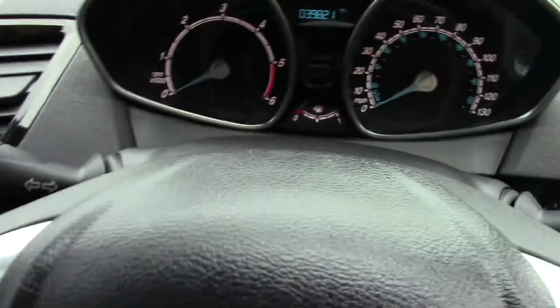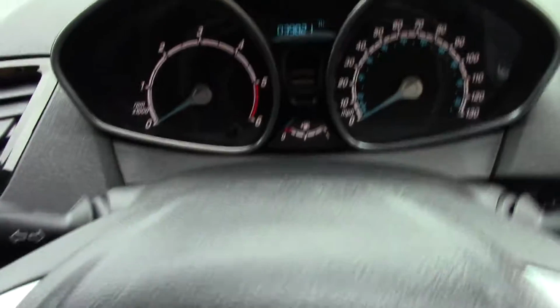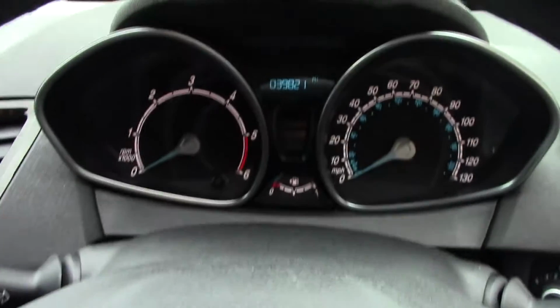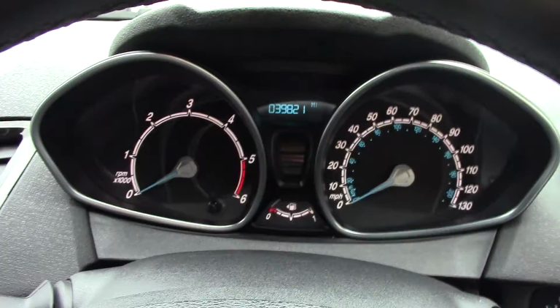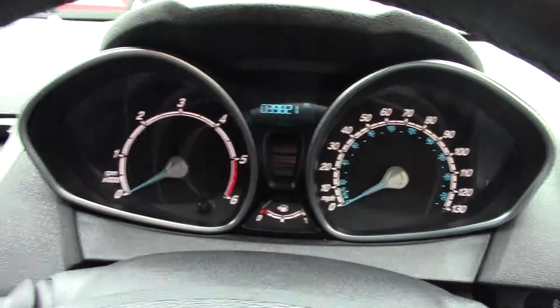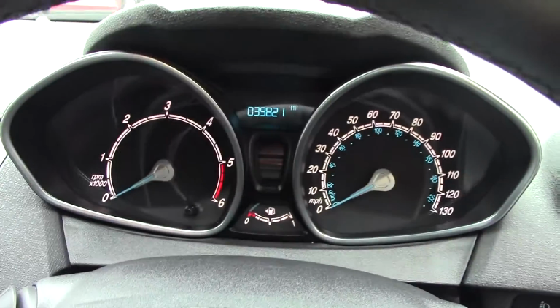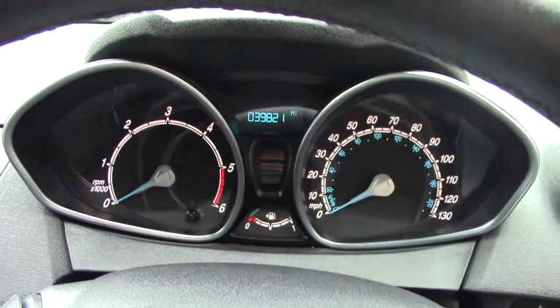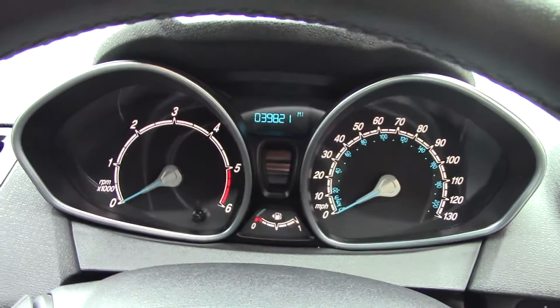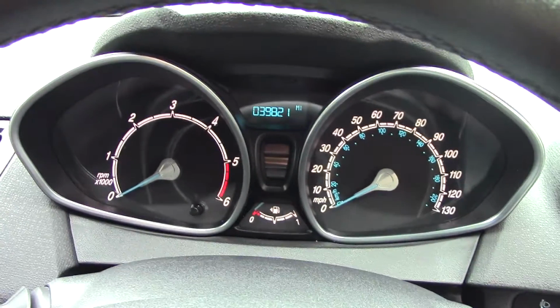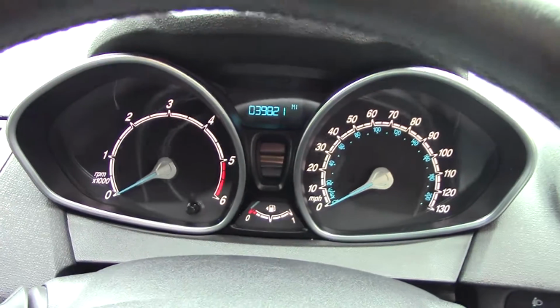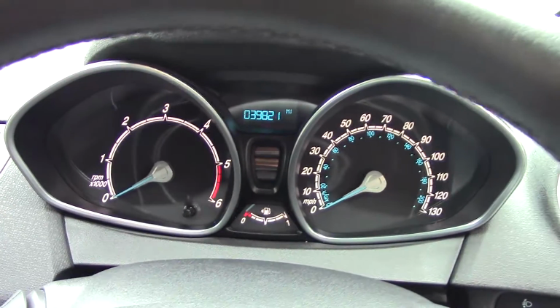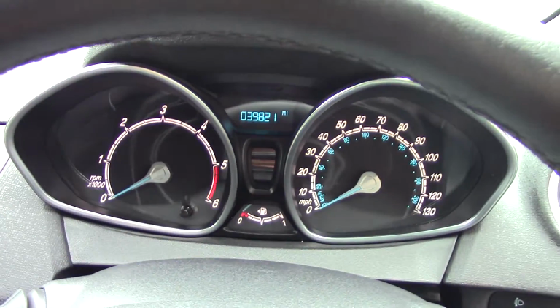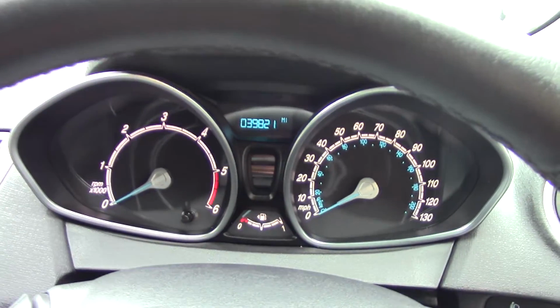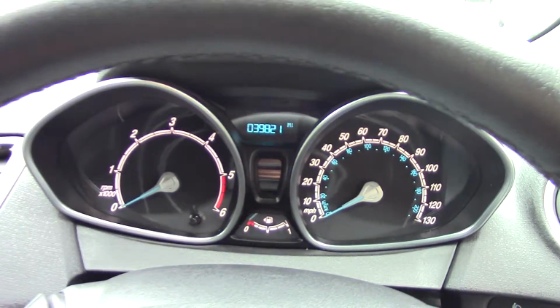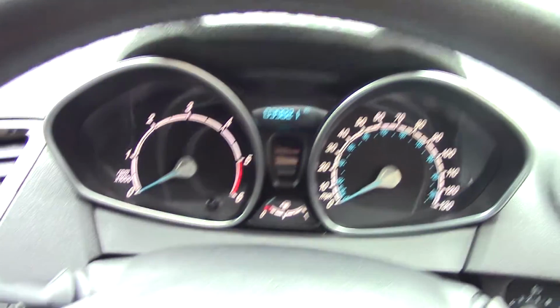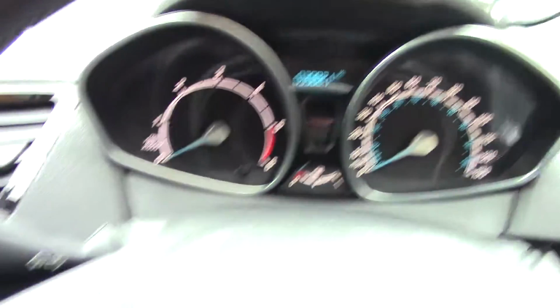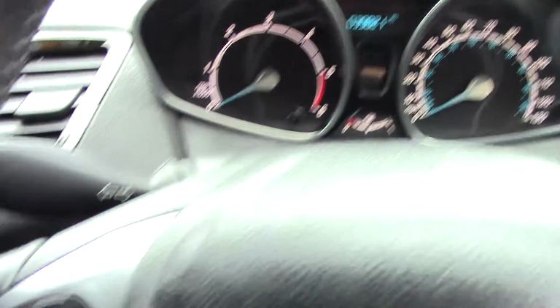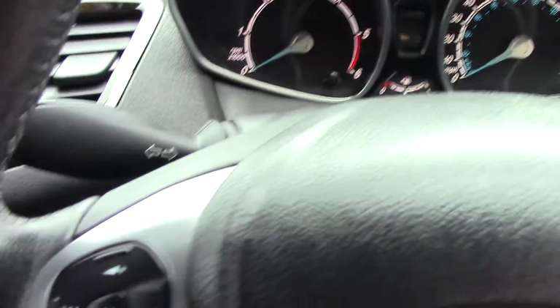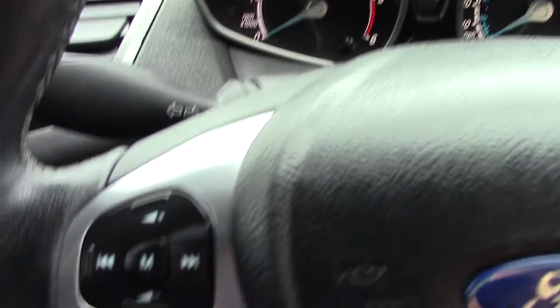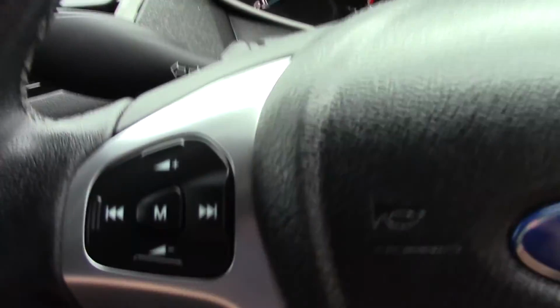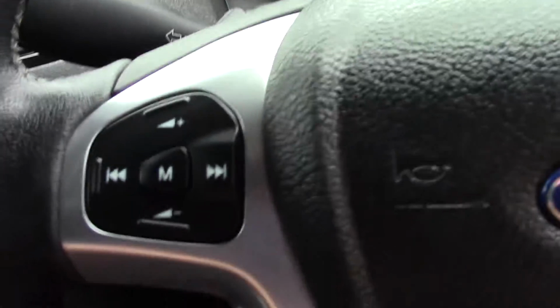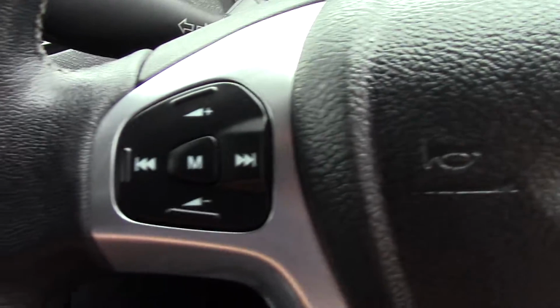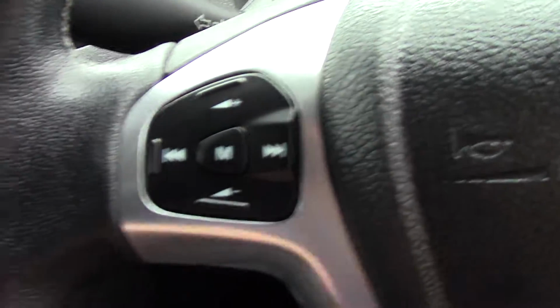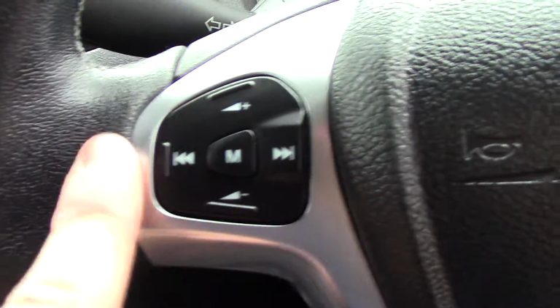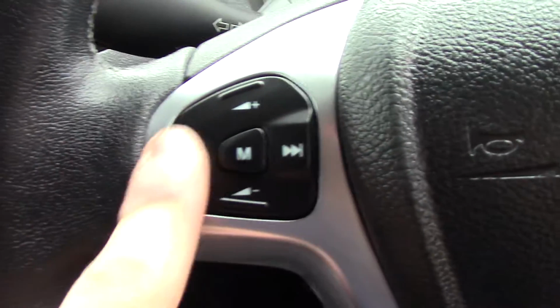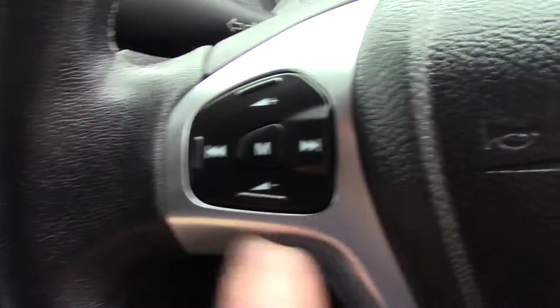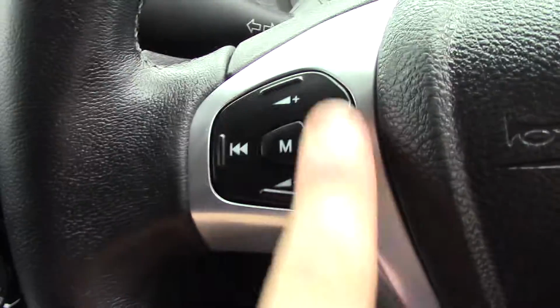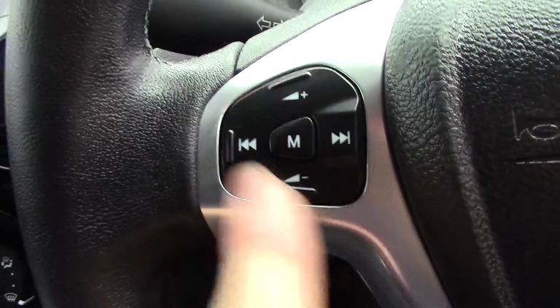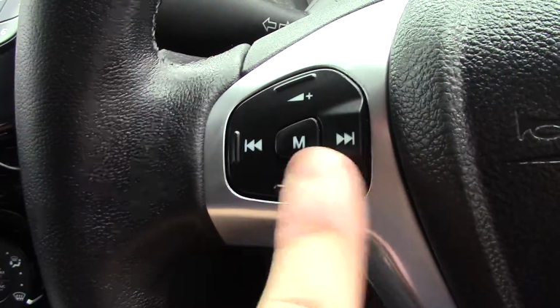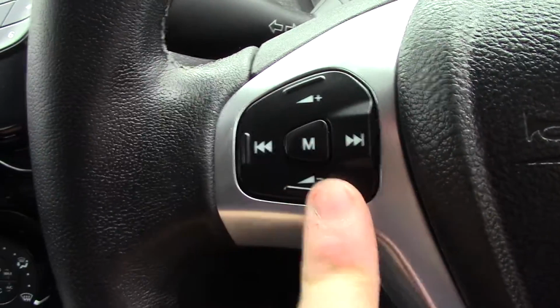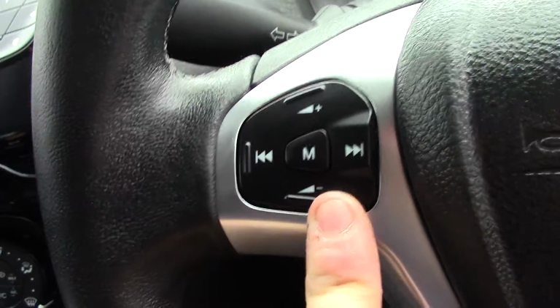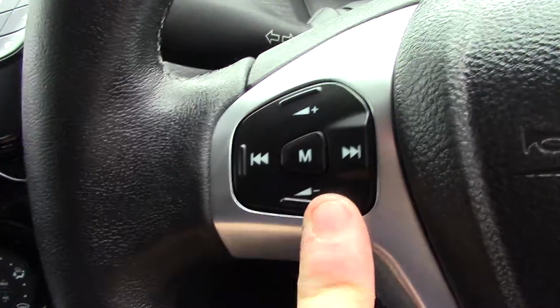In front we've got the instrument cluster and trip computer, and on the steering wheel we've got controls for the volume and function of the radio.